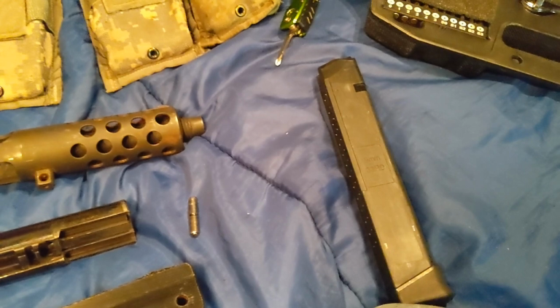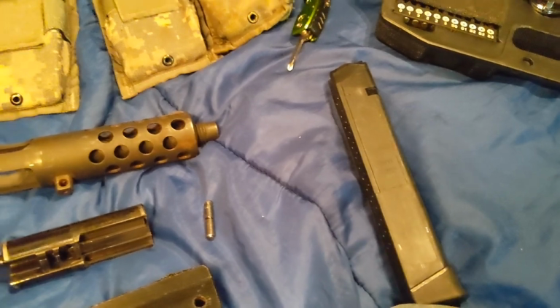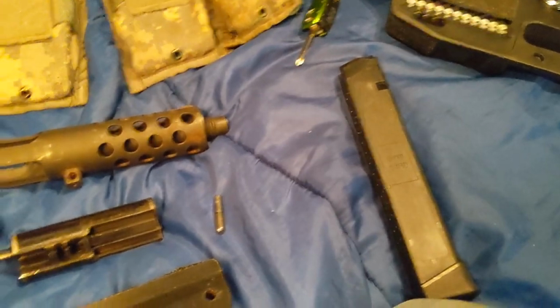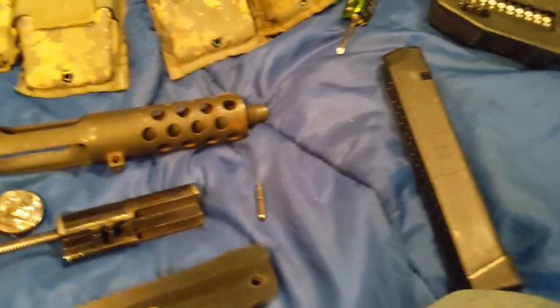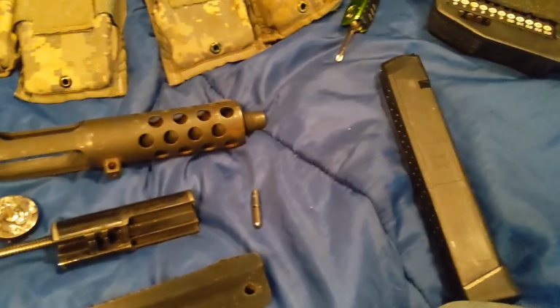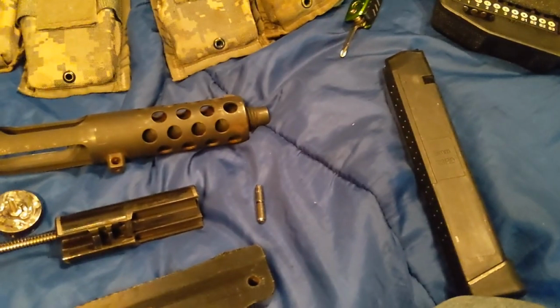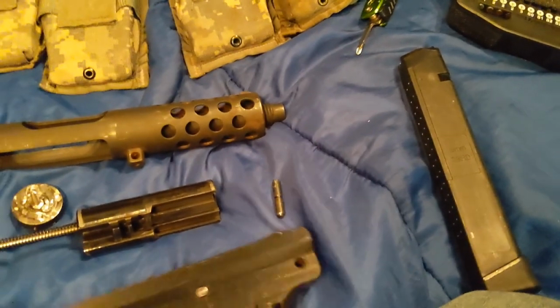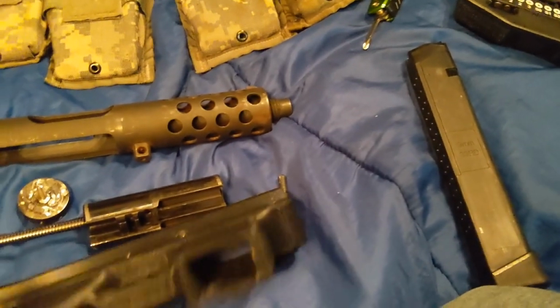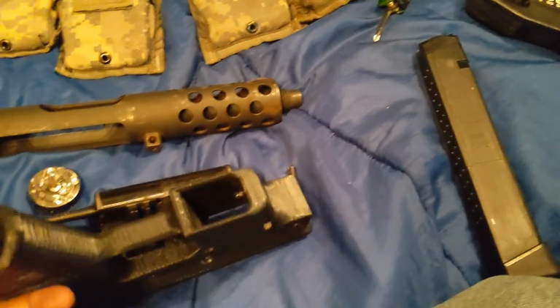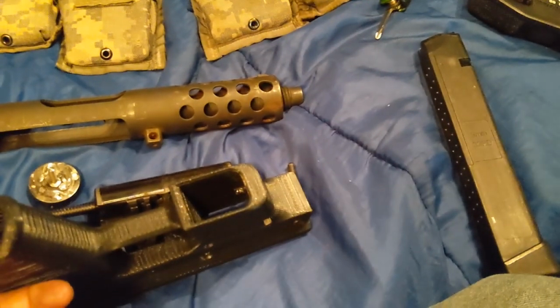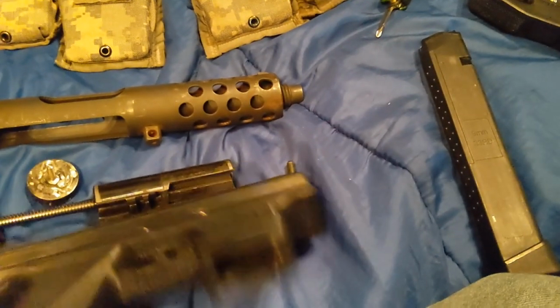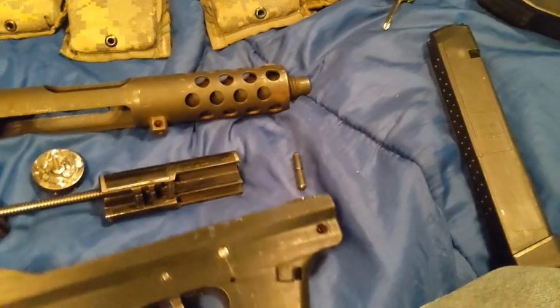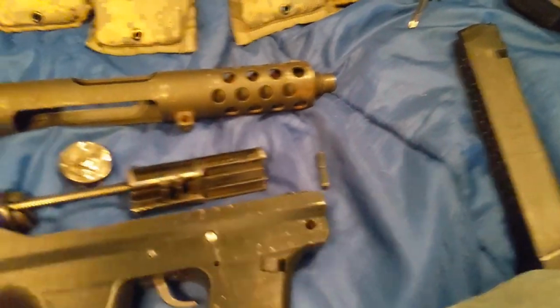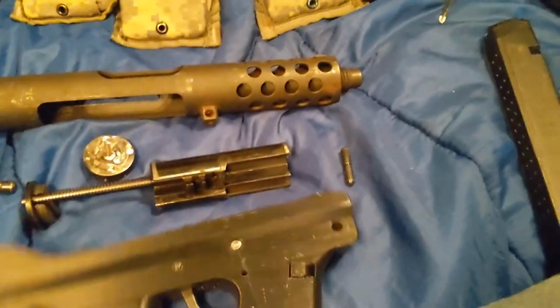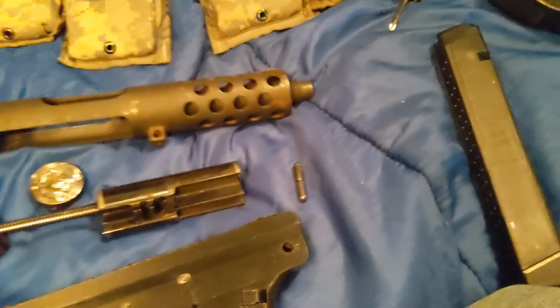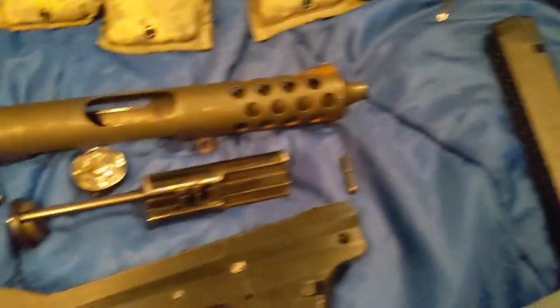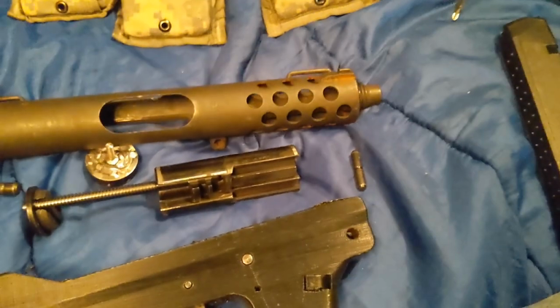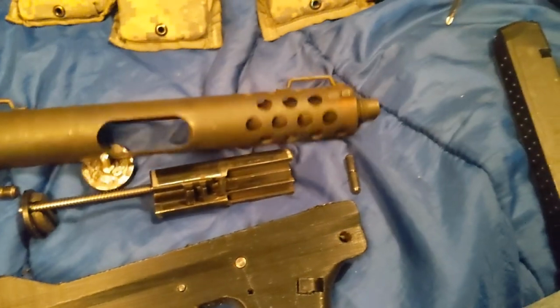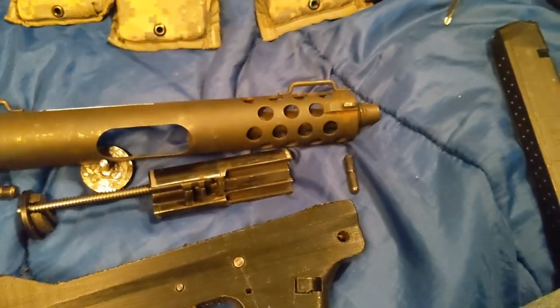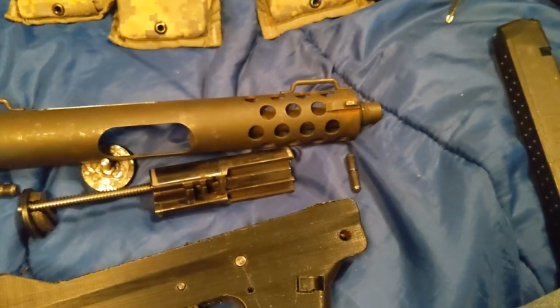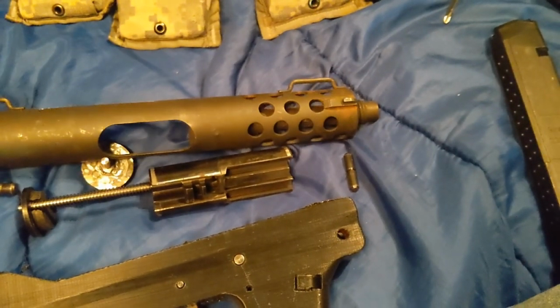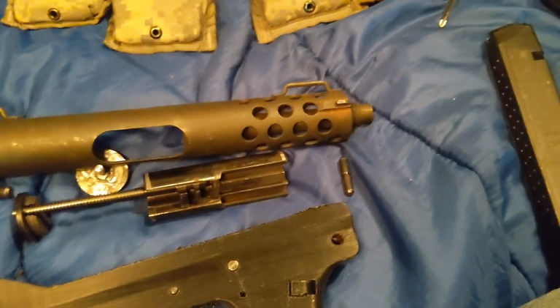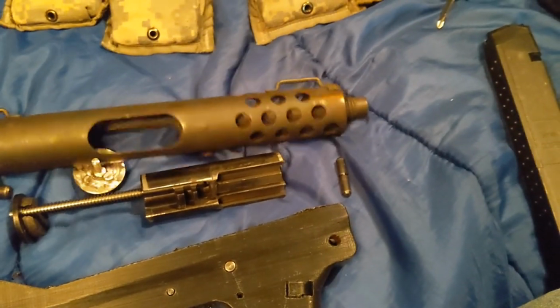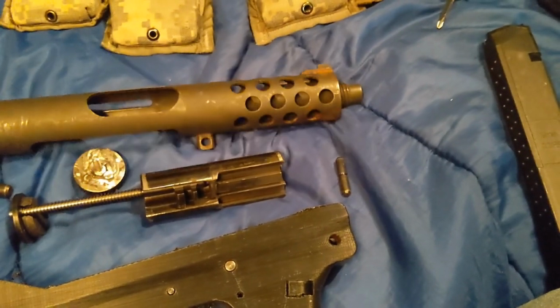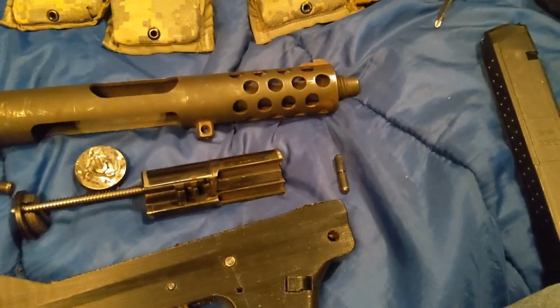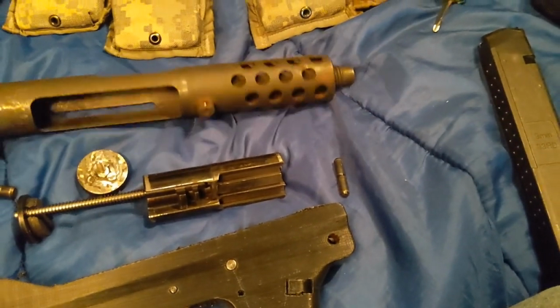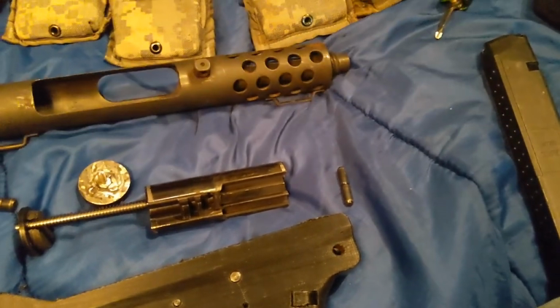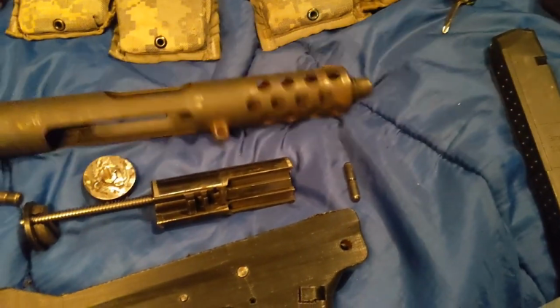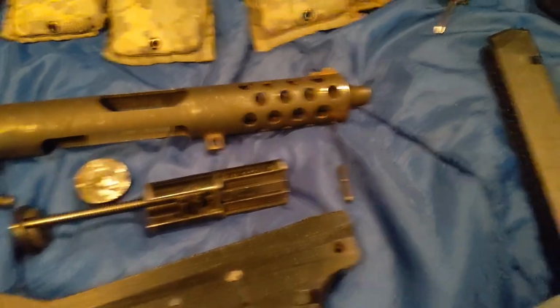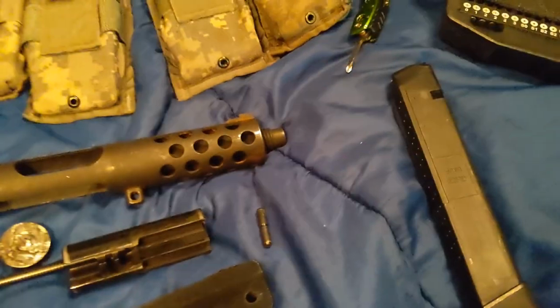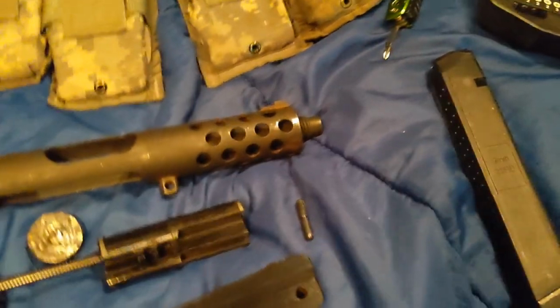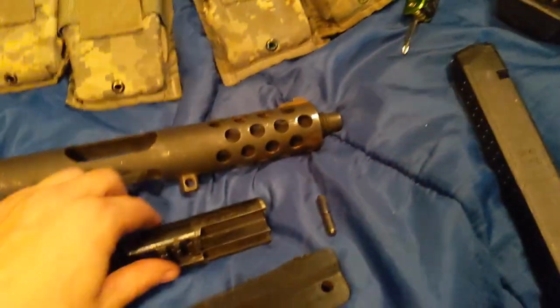It's all pretty simple. It's a lot of fun — it's fun to shoot. It's accurate enough.